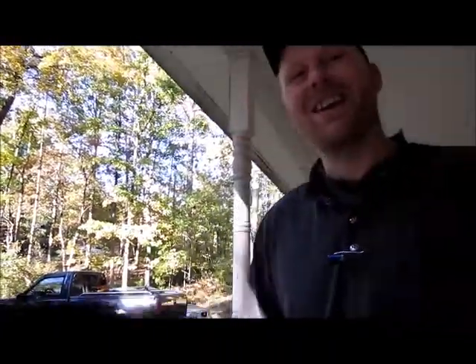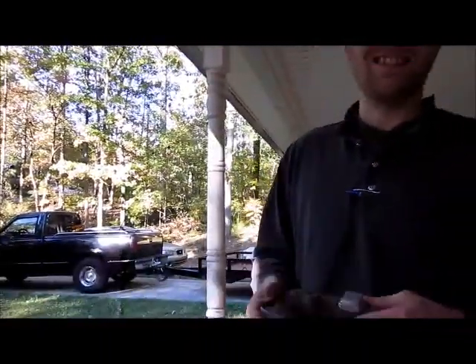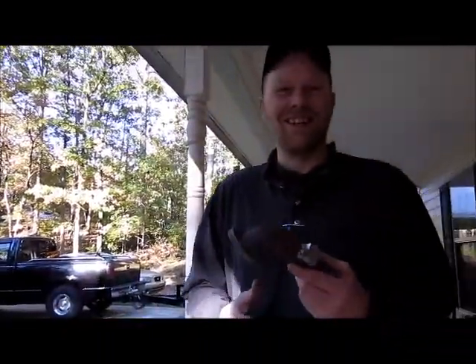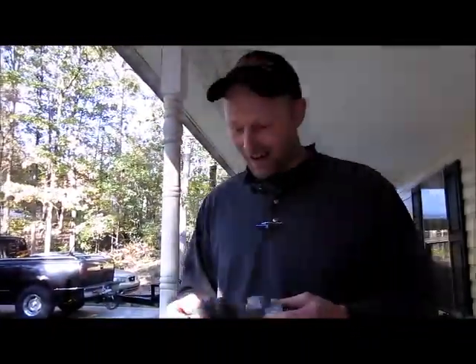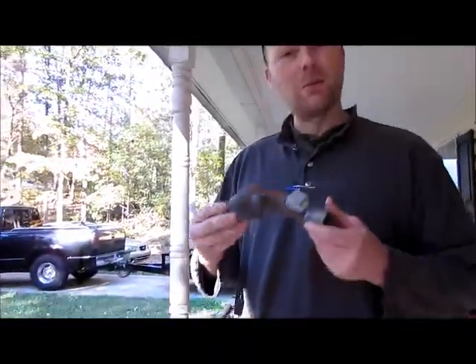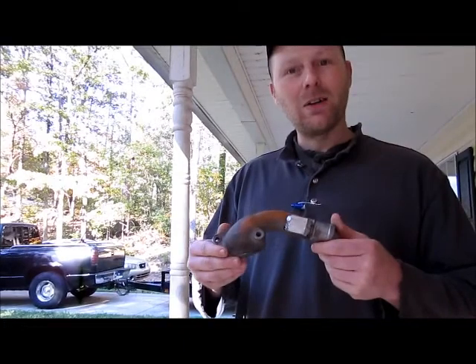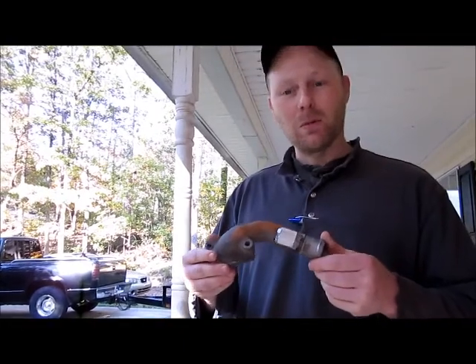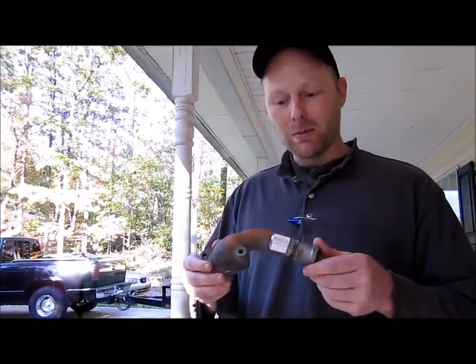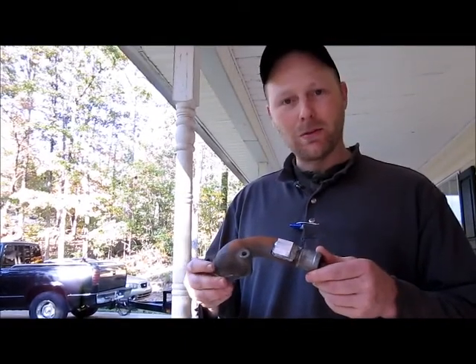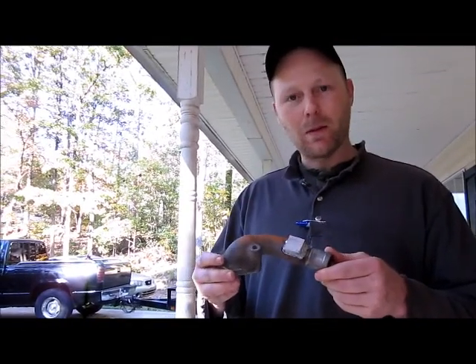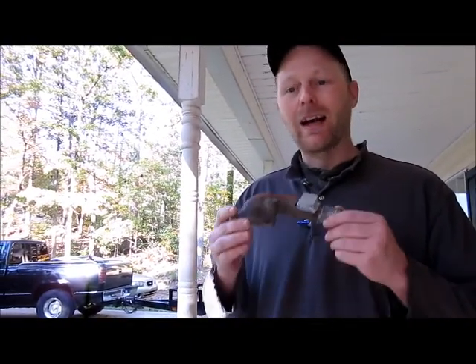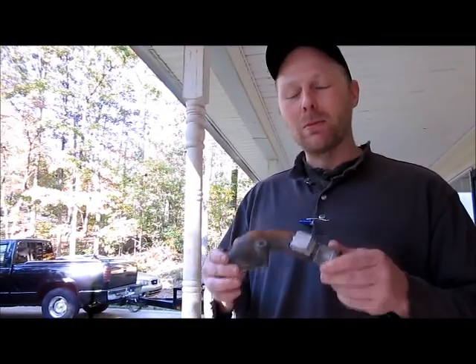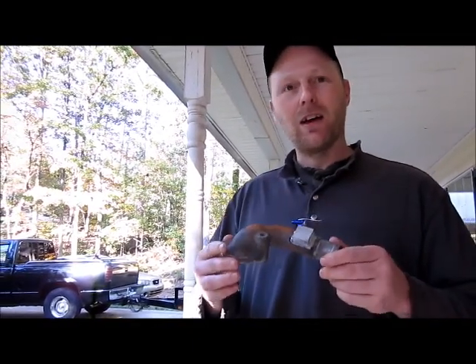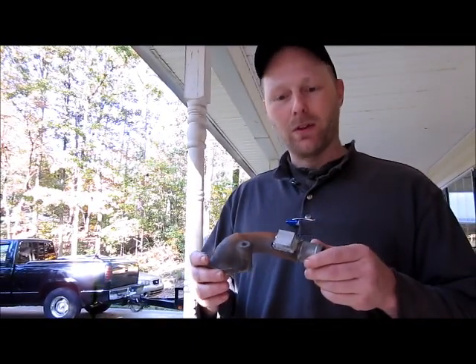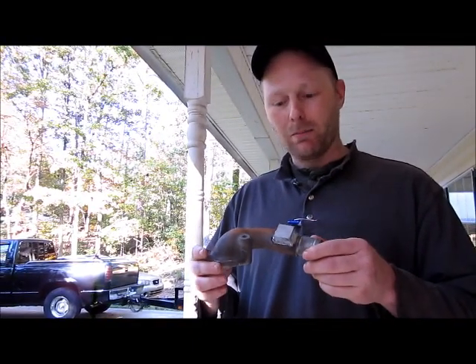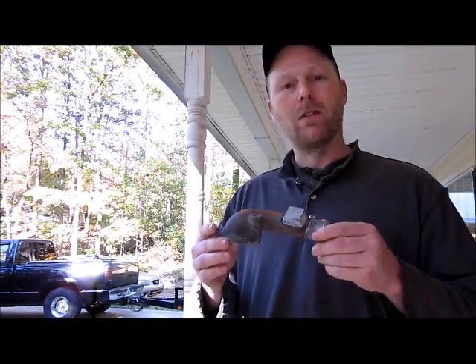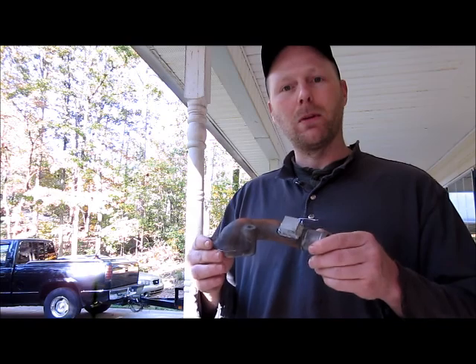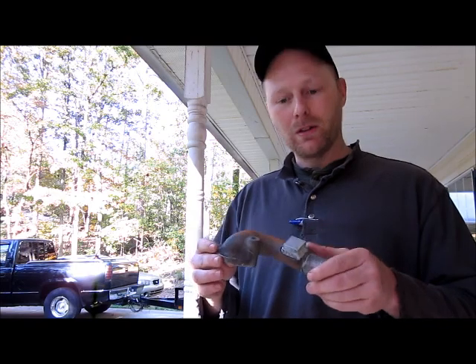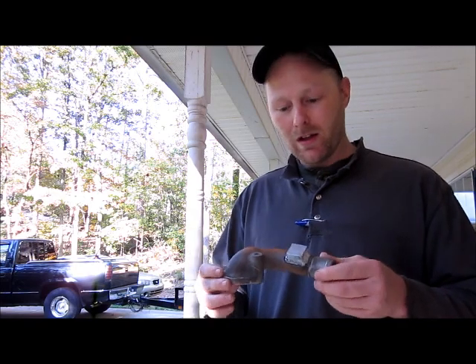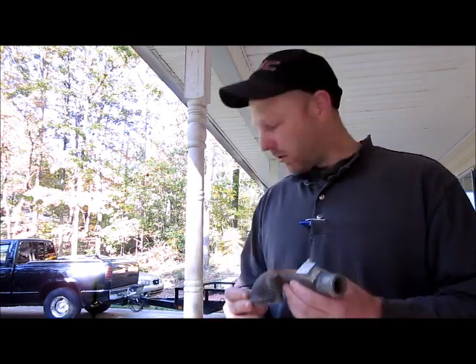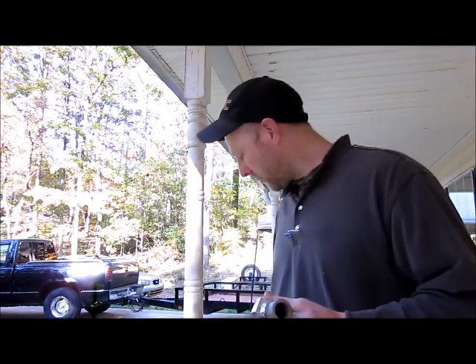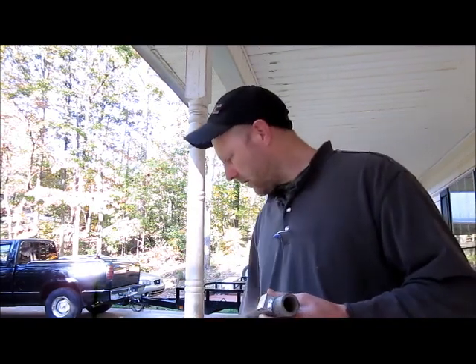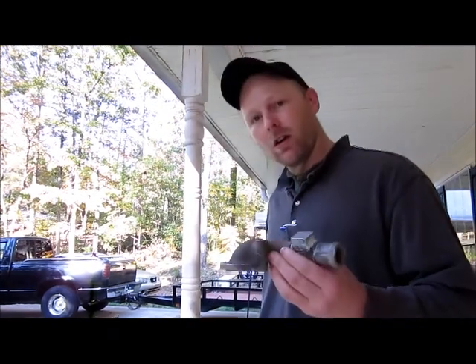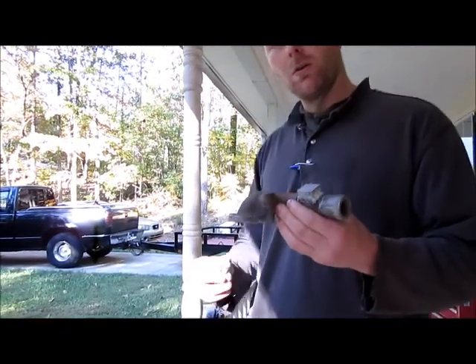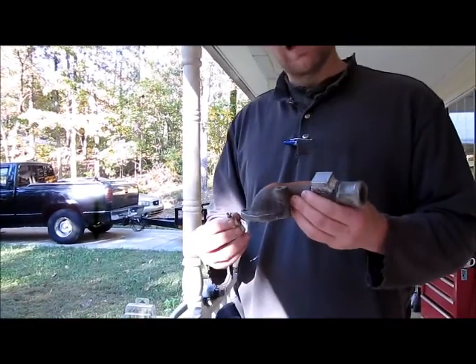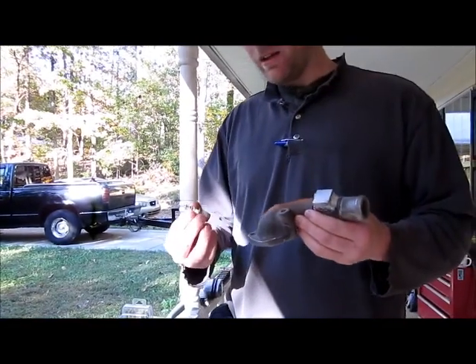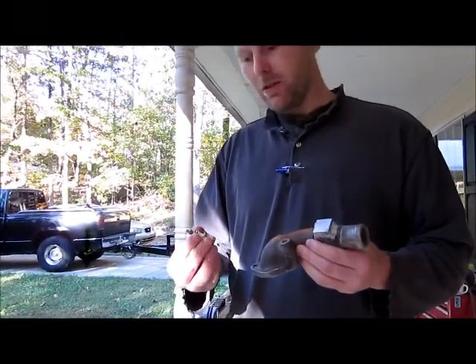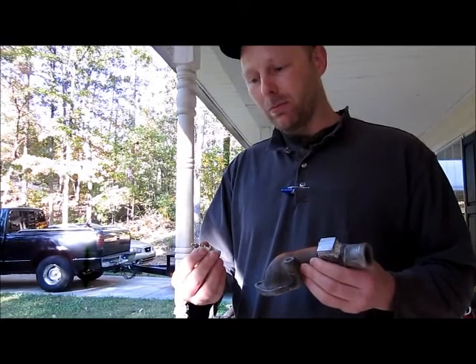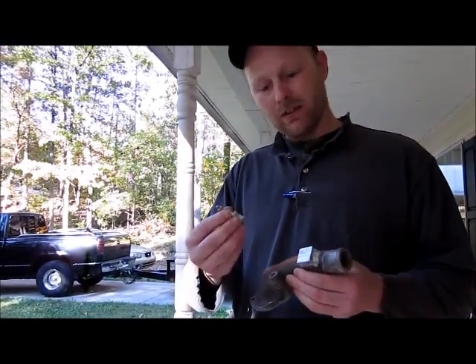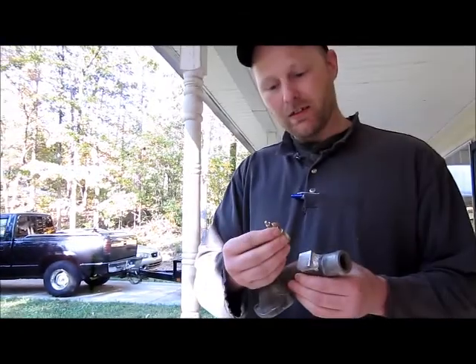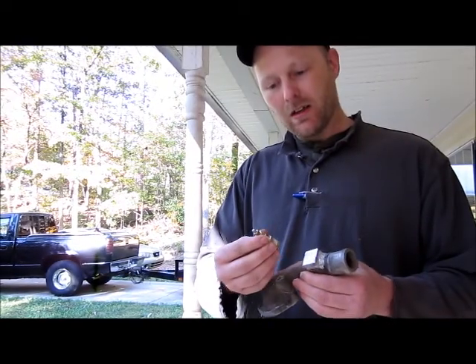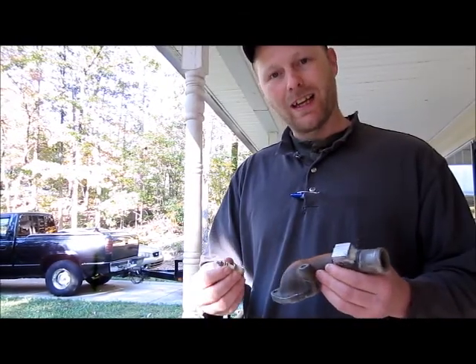Alright, I've got a thermostat housing with a block of aluminum welded on it. We're going to drill a hole and tap it to put a sensor in for a gauge.